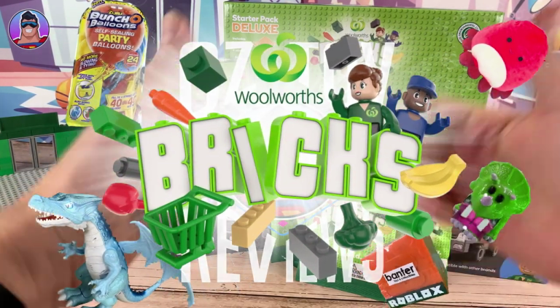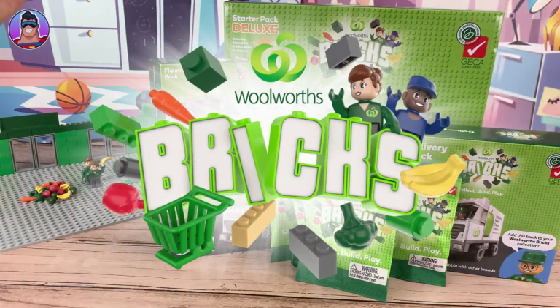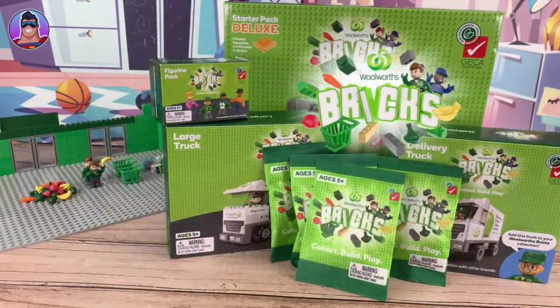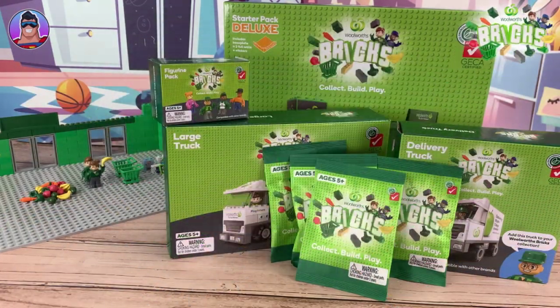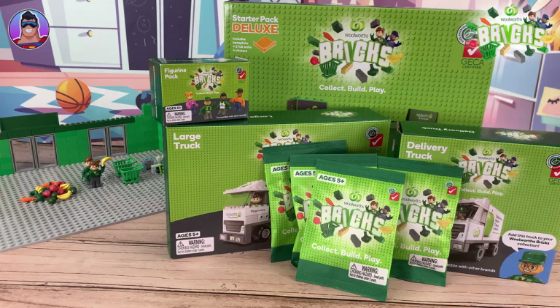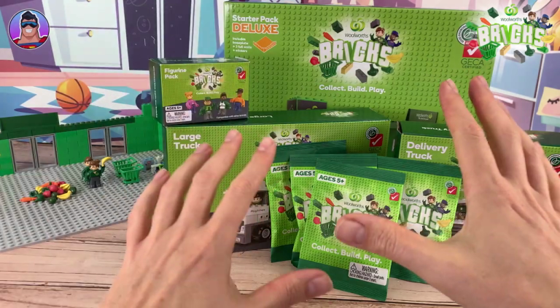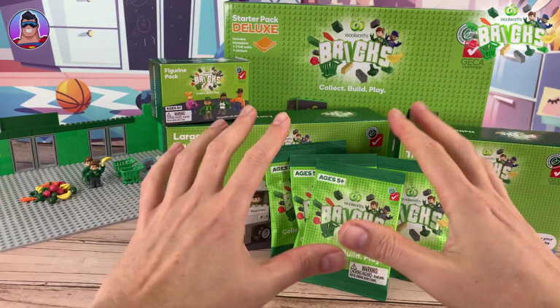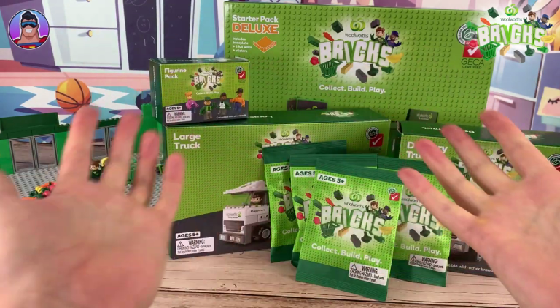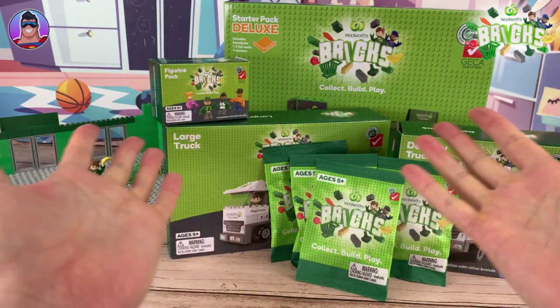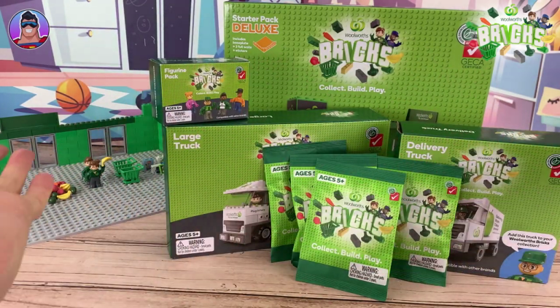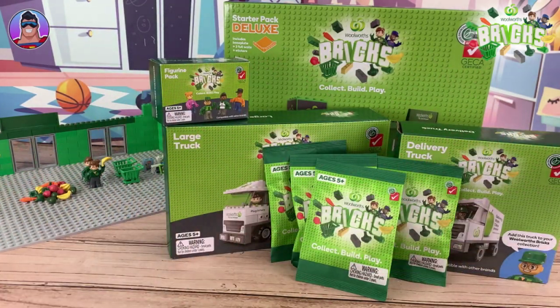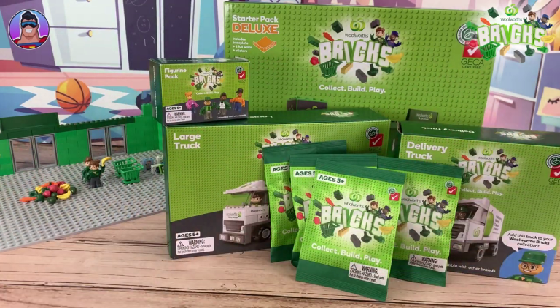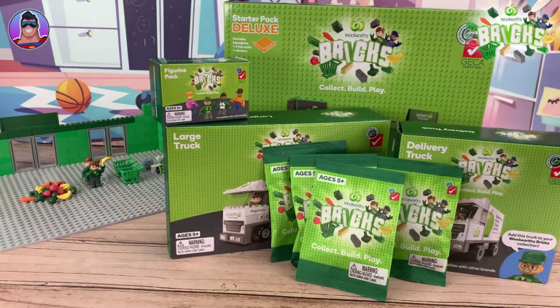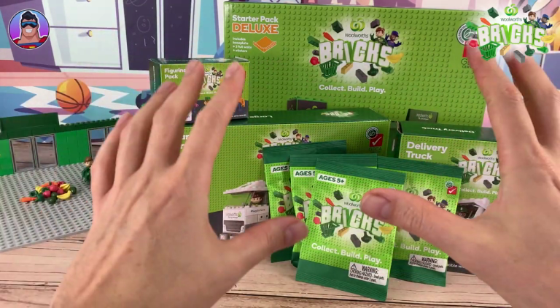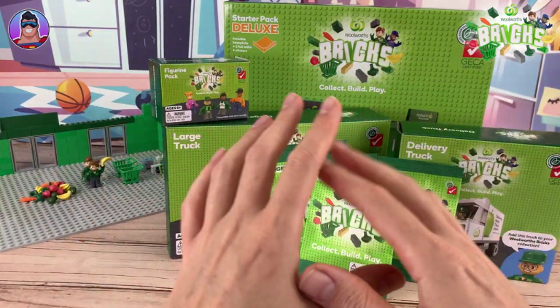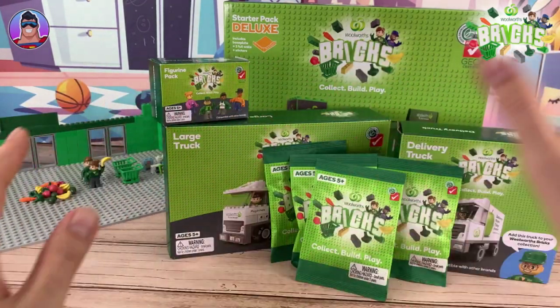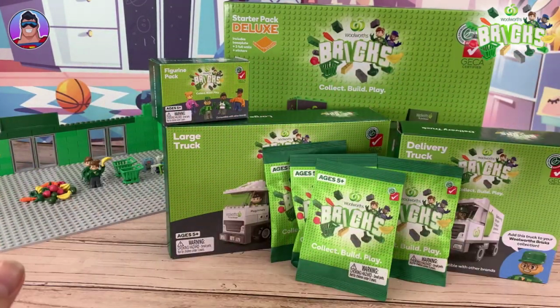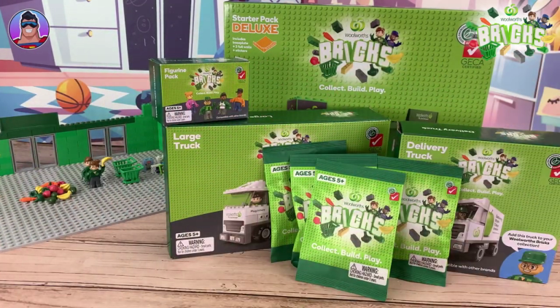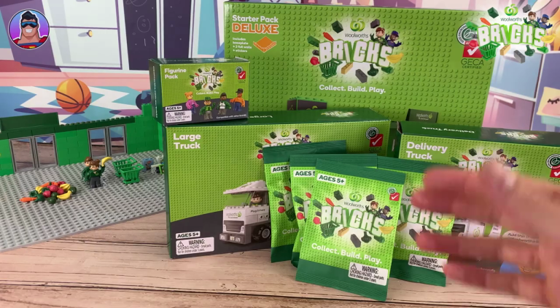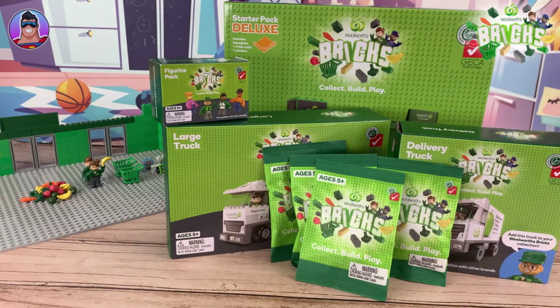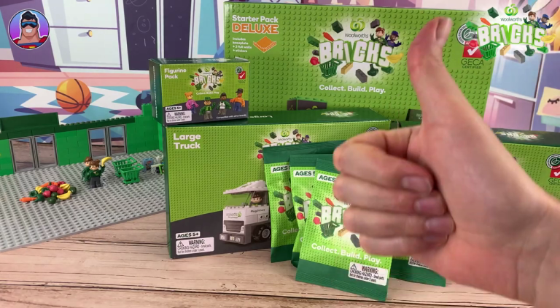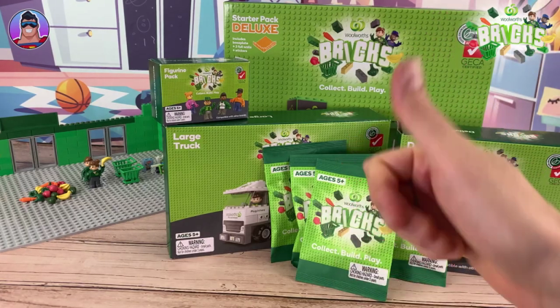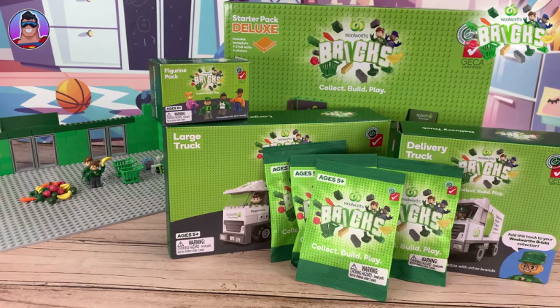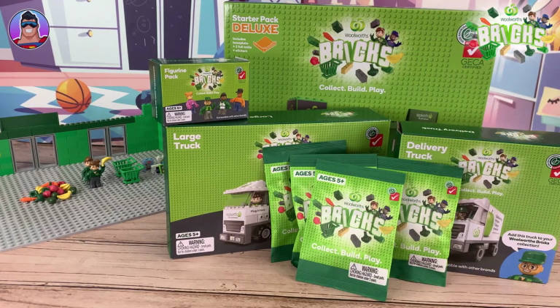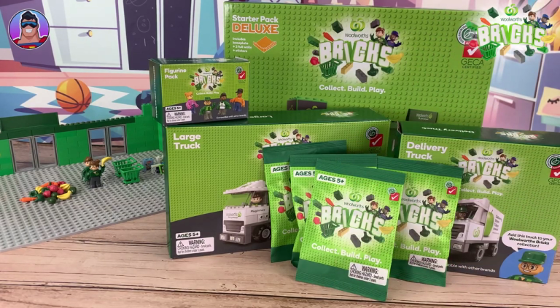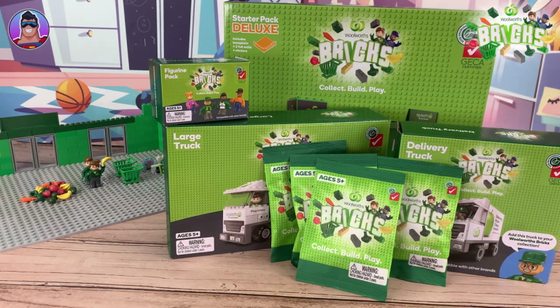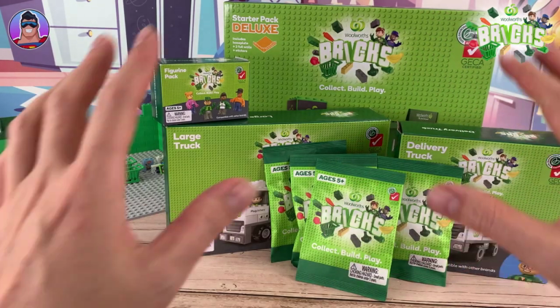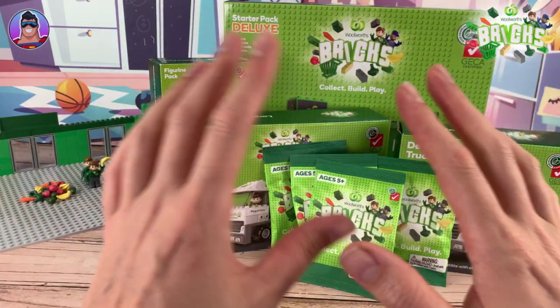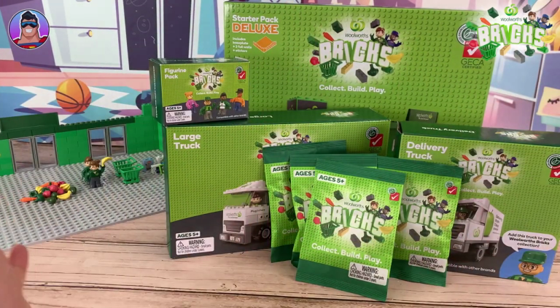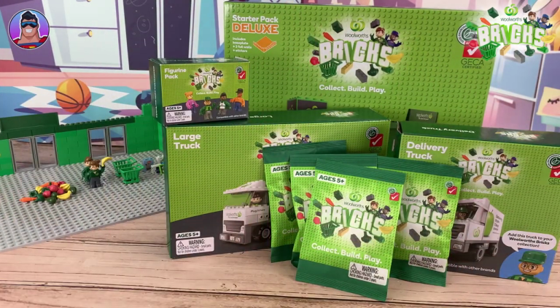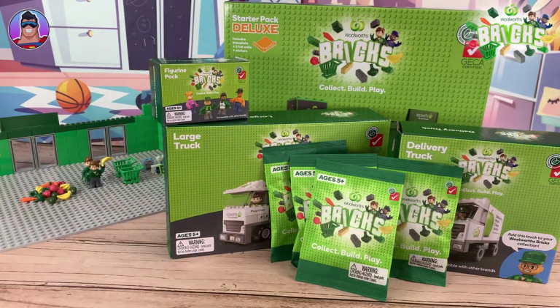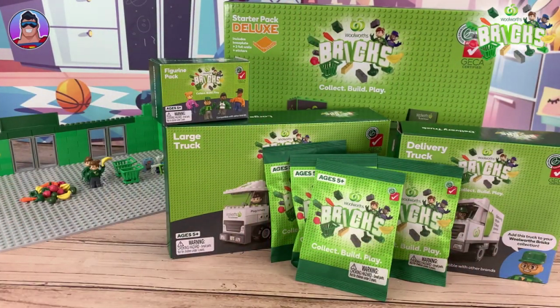Hello parents, Woolworths shoppers, Lego collectors, or bricks collectors. I shouldn't say Lego - it's your good pal Oz.